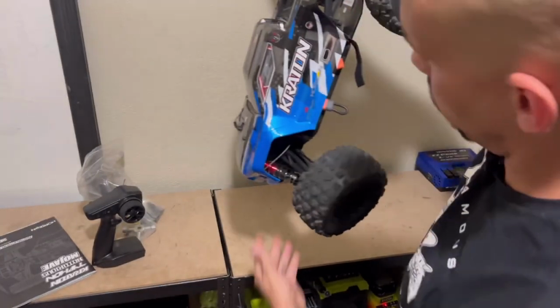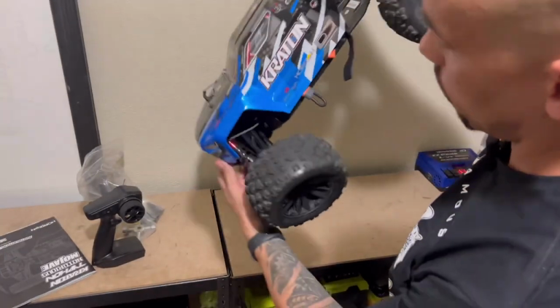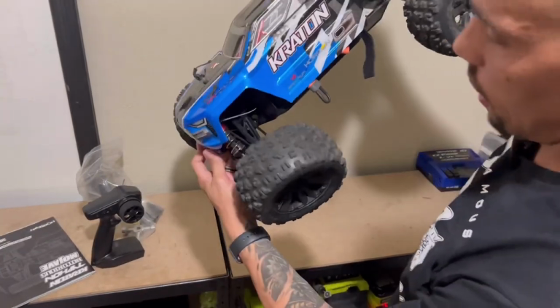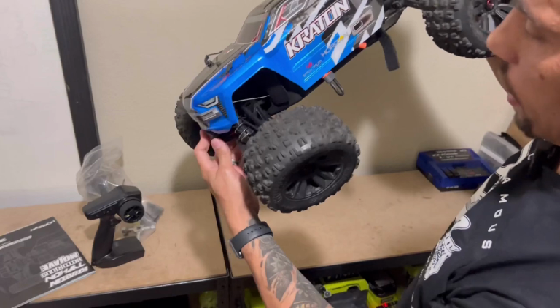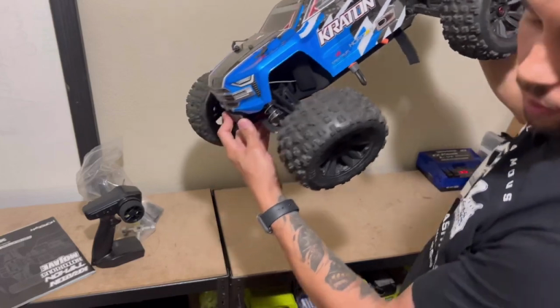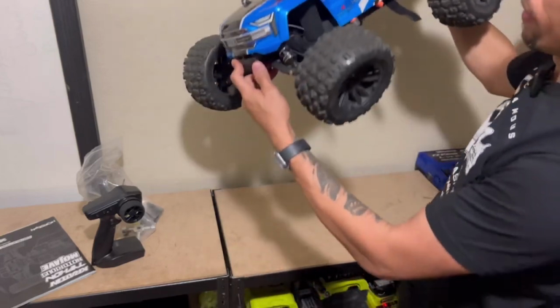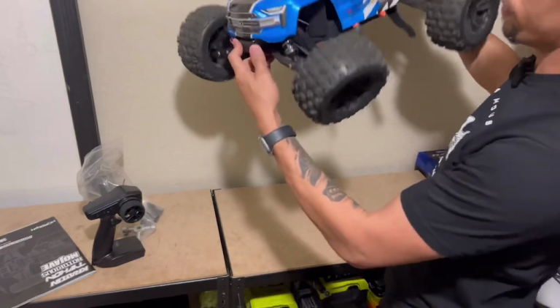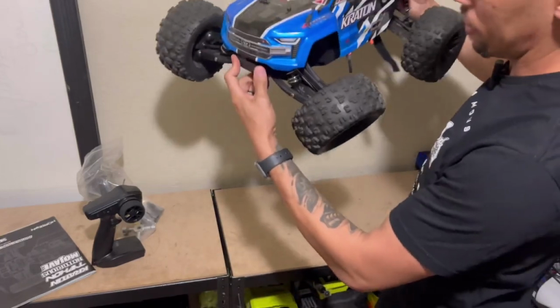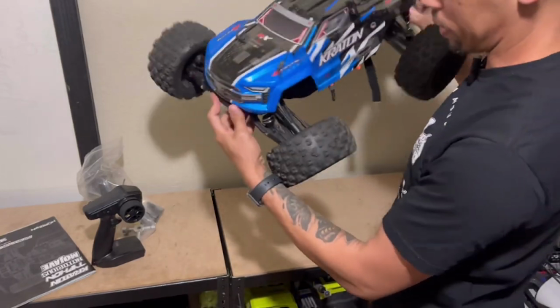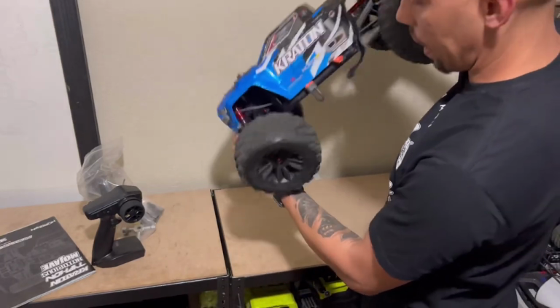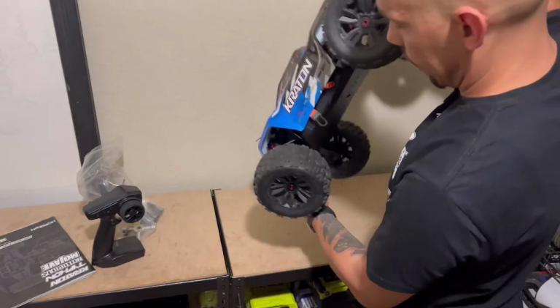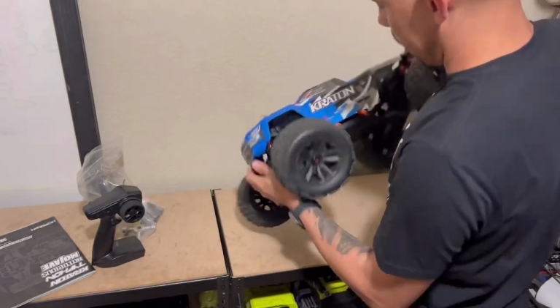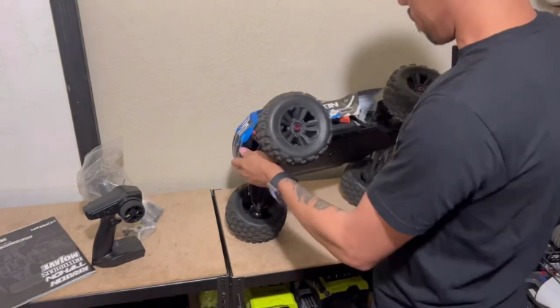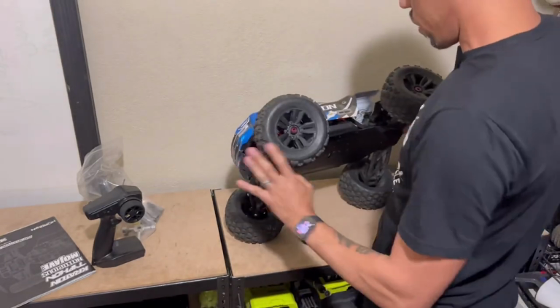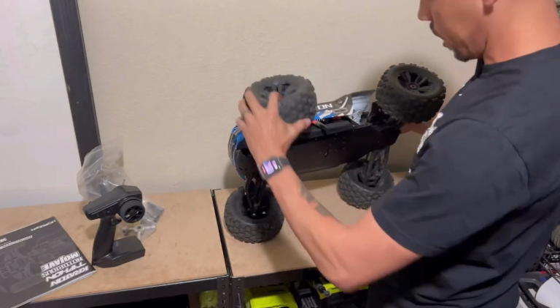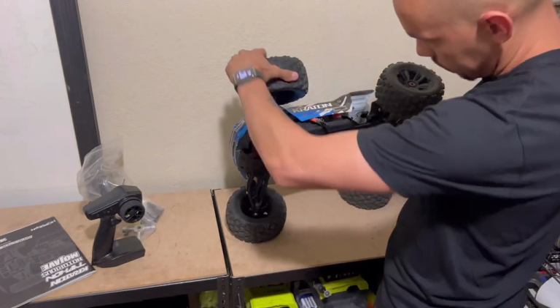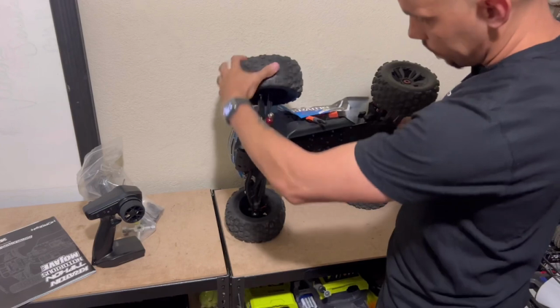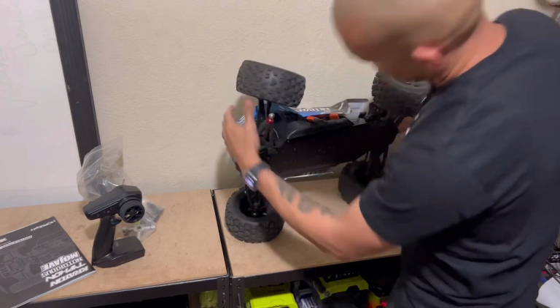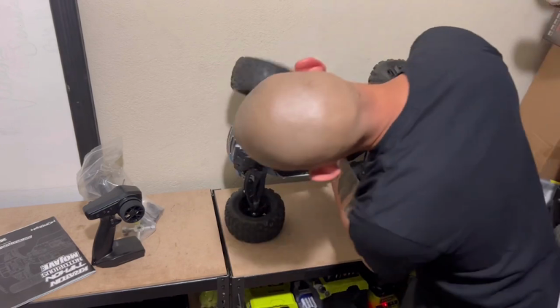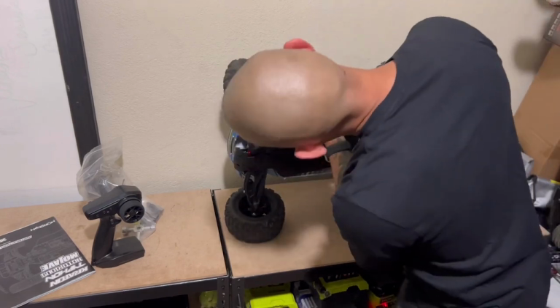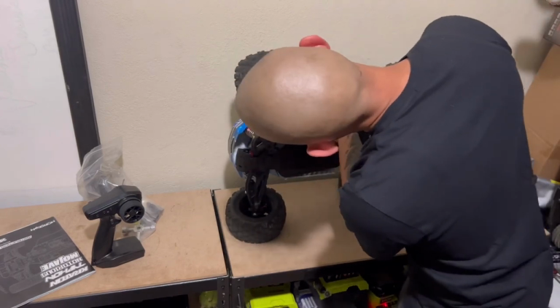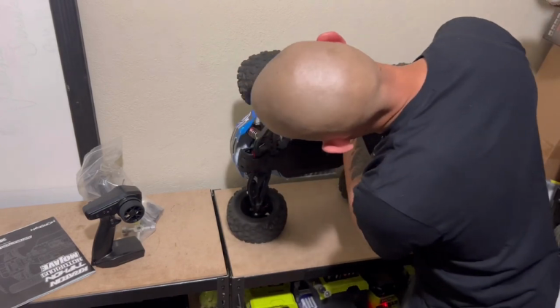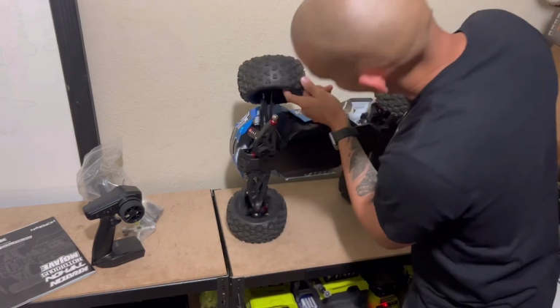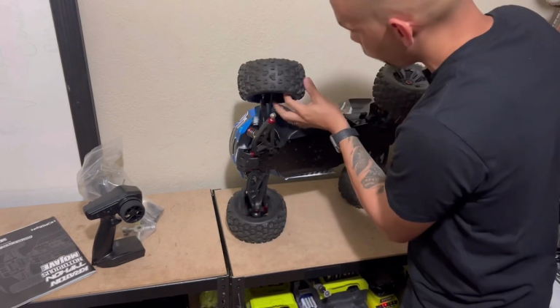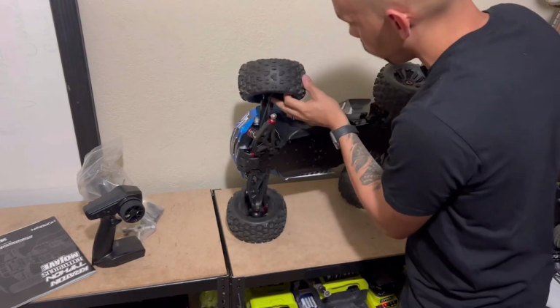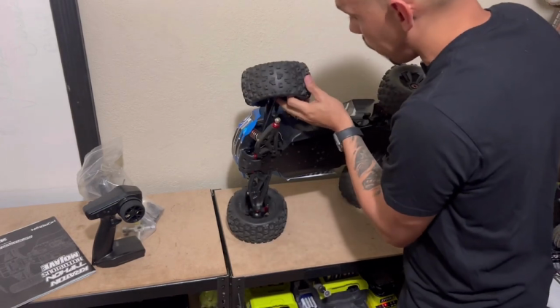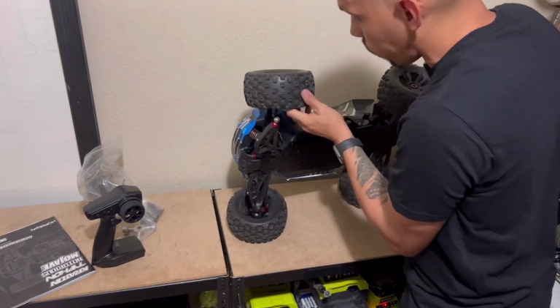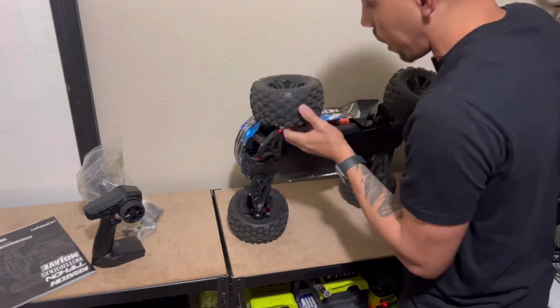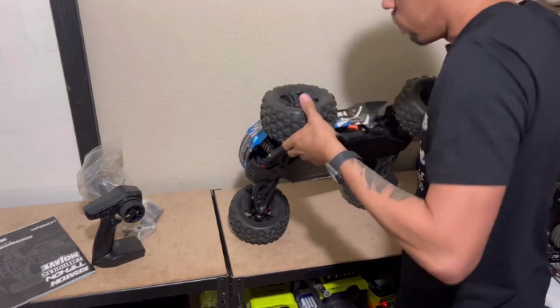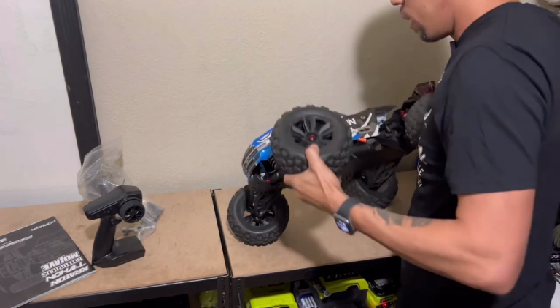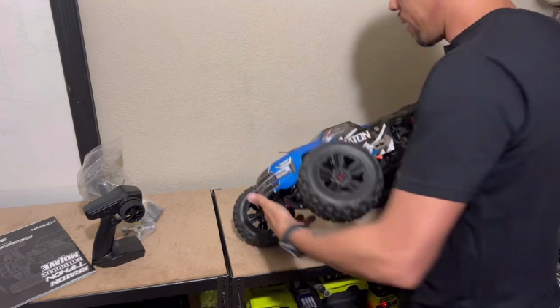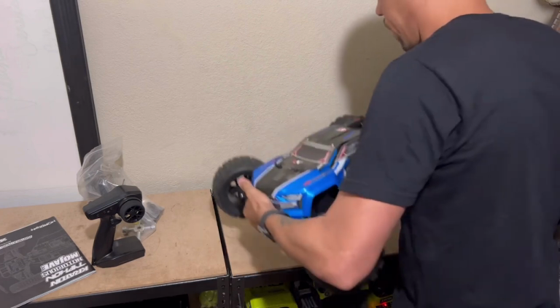Uh-oh. Well, that's not good. Looks like it has a broken... steering knuckle. Maybe that's why it was in the auction. That's not bad though.